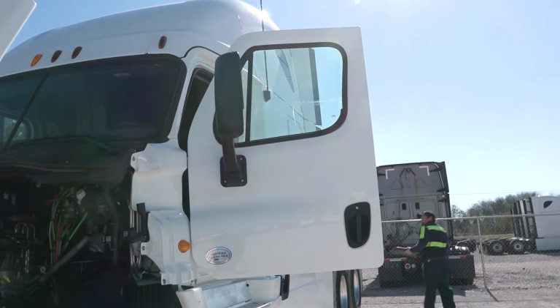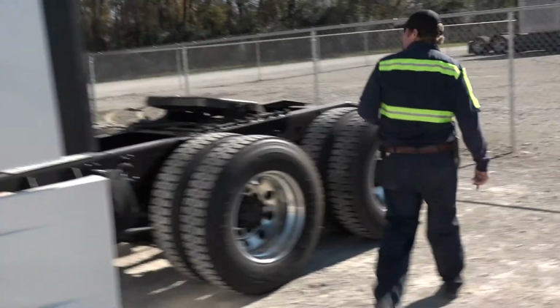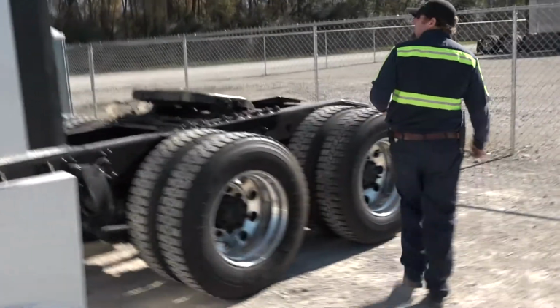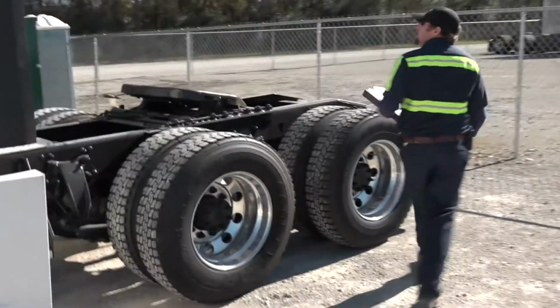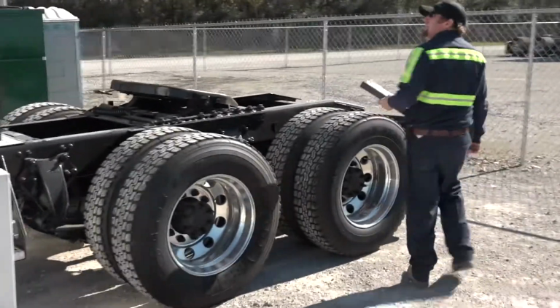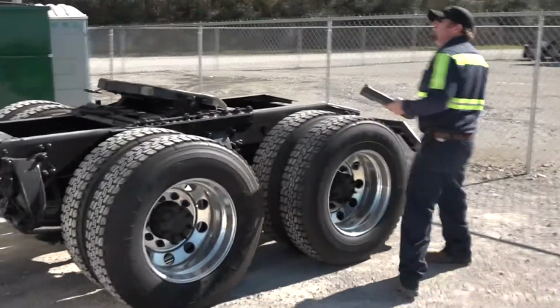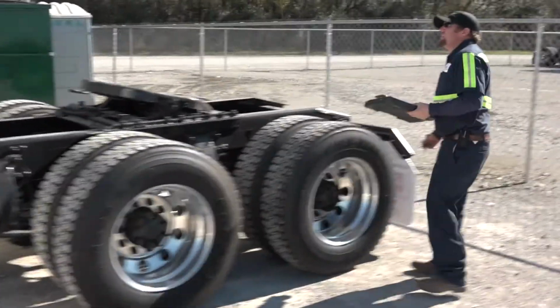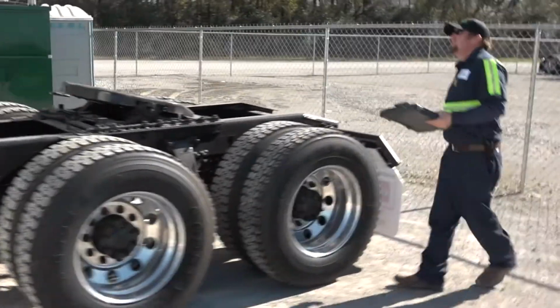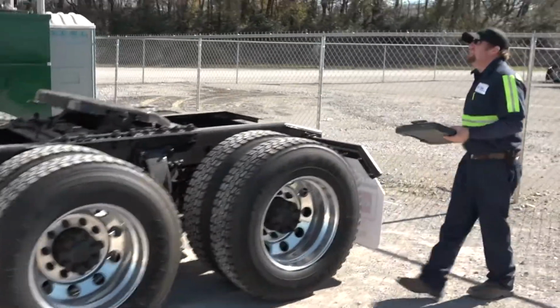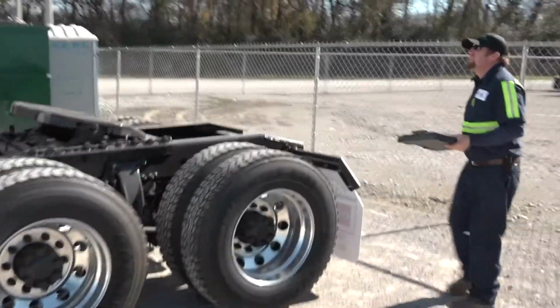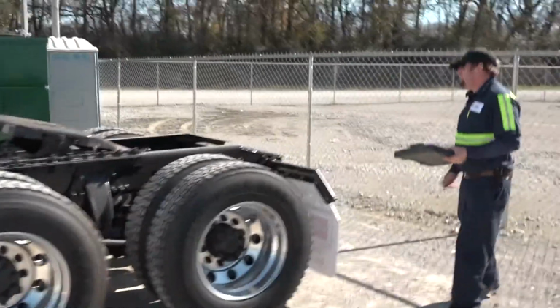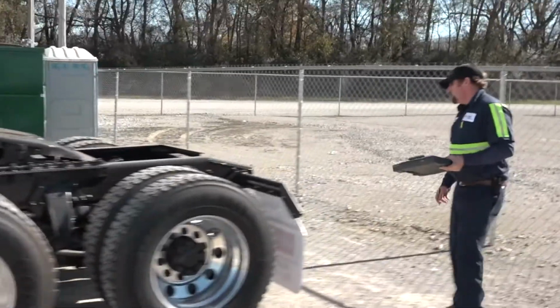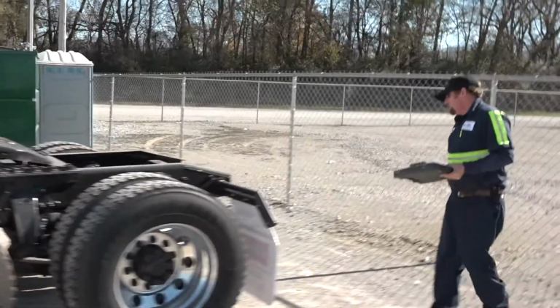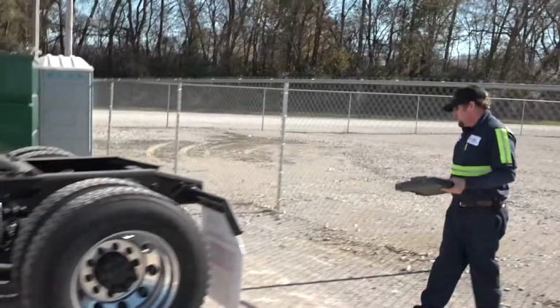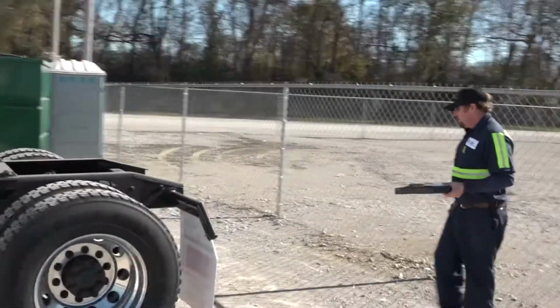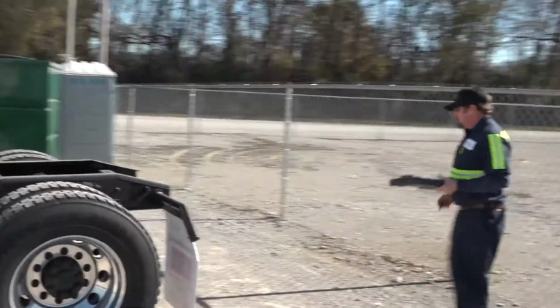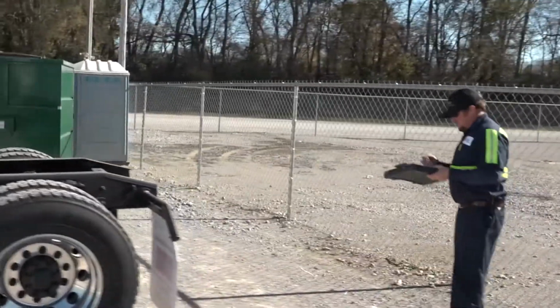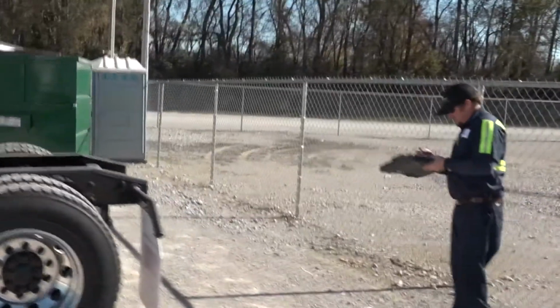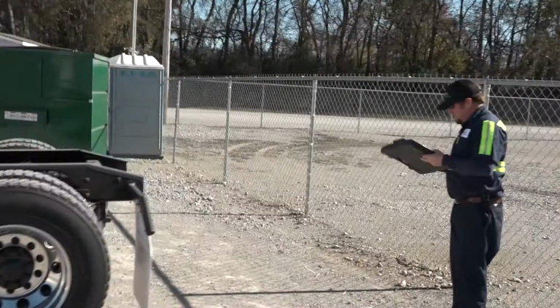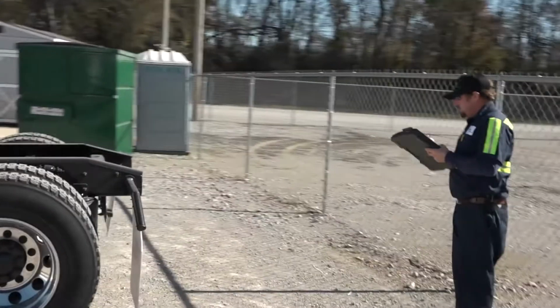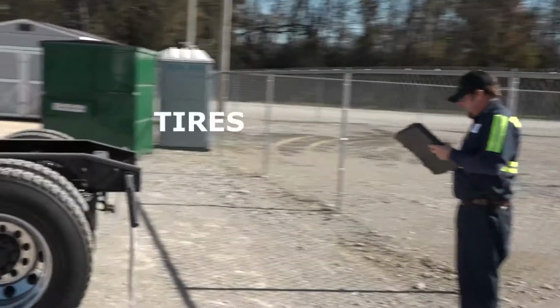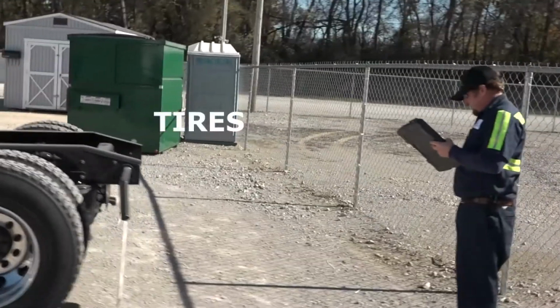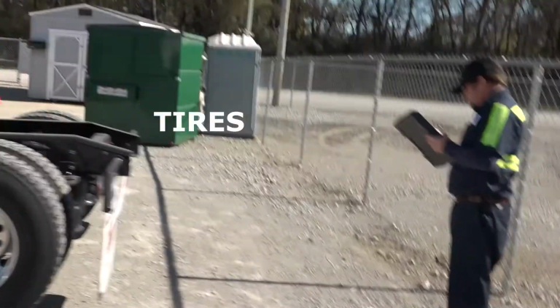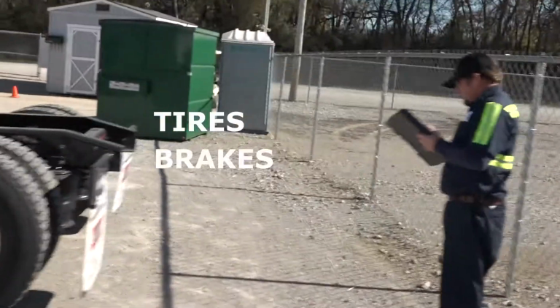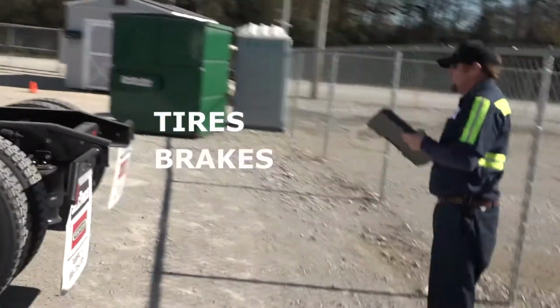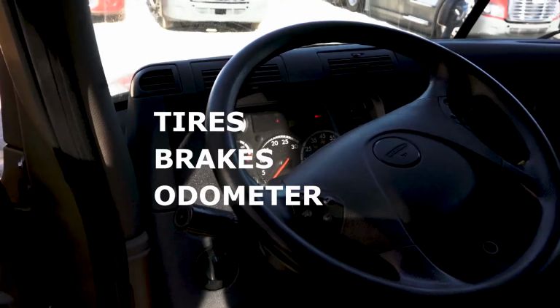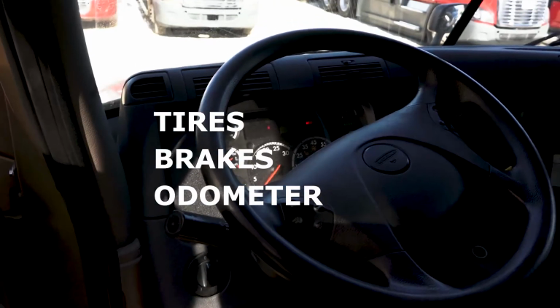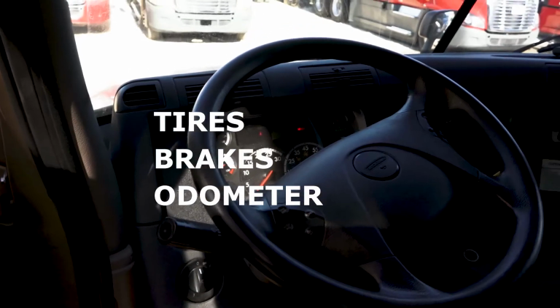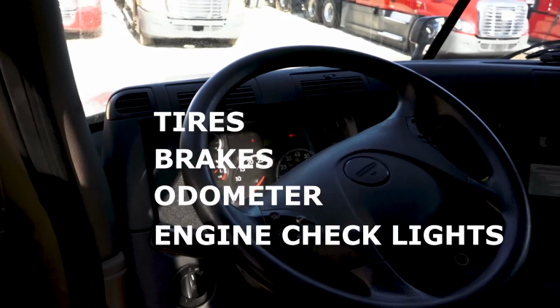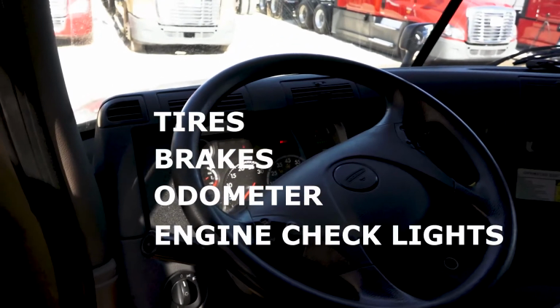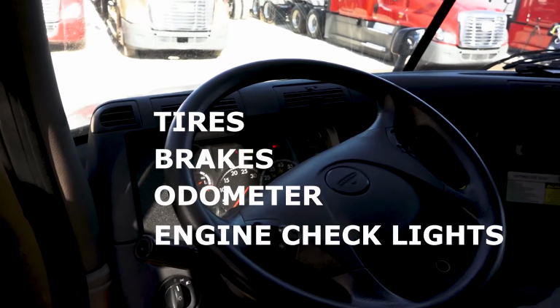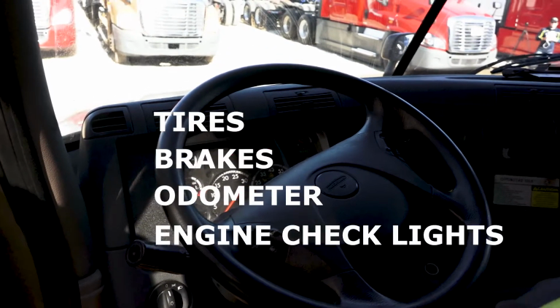Before a truck is transported to a Vector facility, an on-location inspection is performed to ensure that it meets certain standards, including inspection of tires, brakes, odometer, and engine check lights.